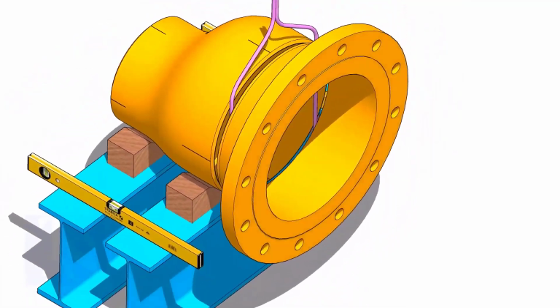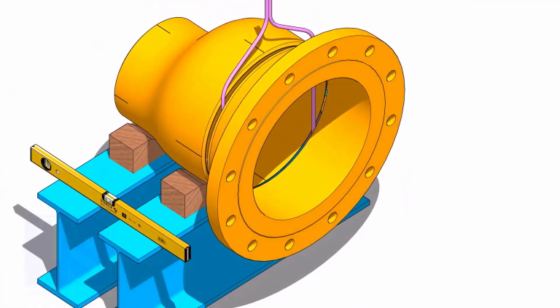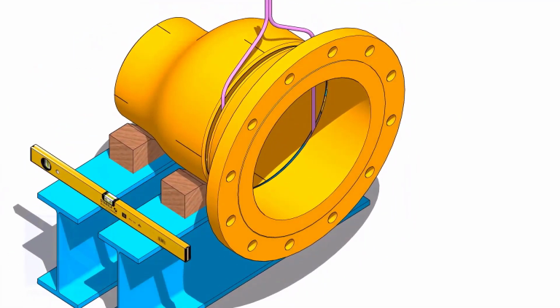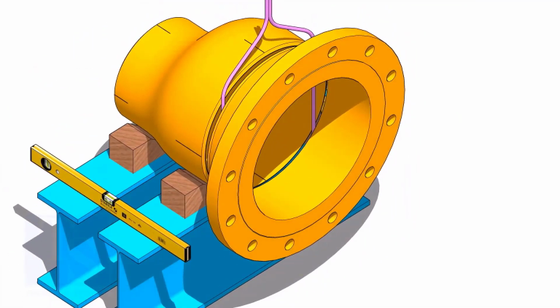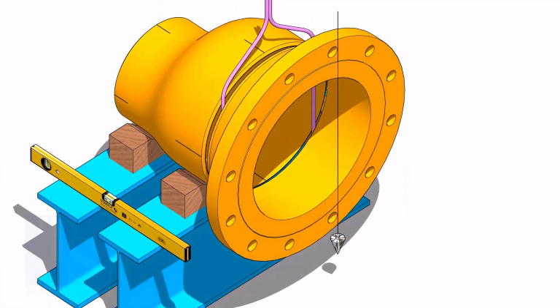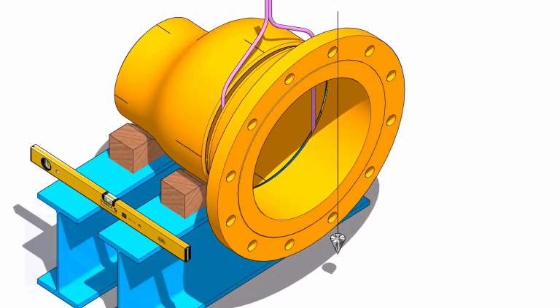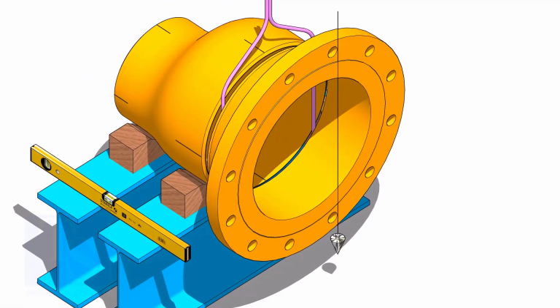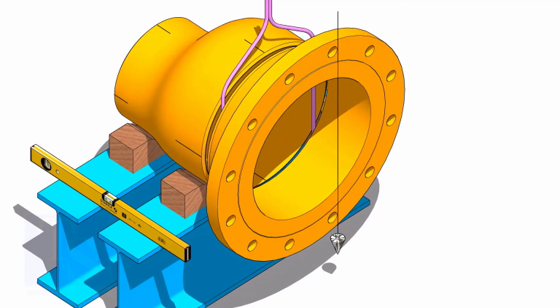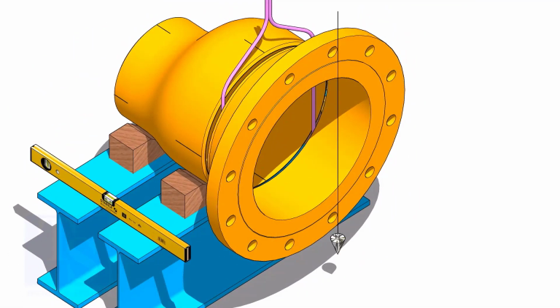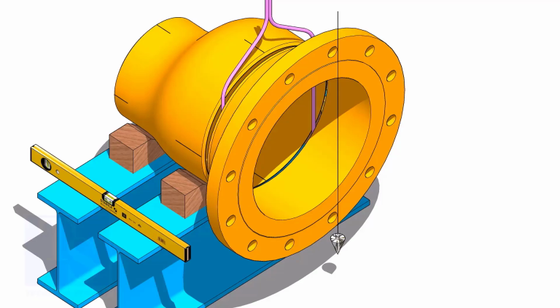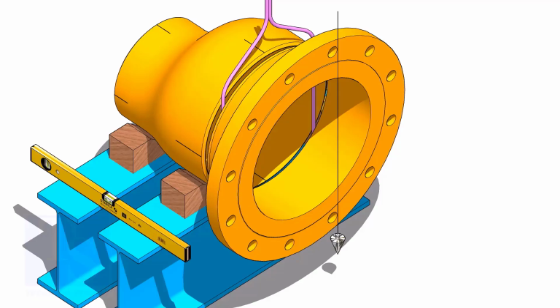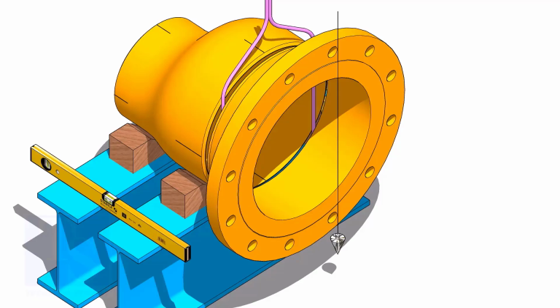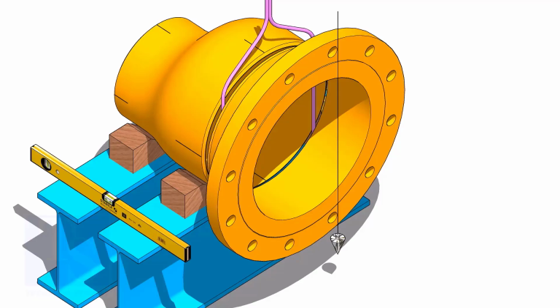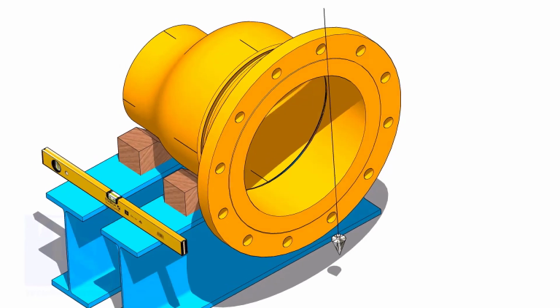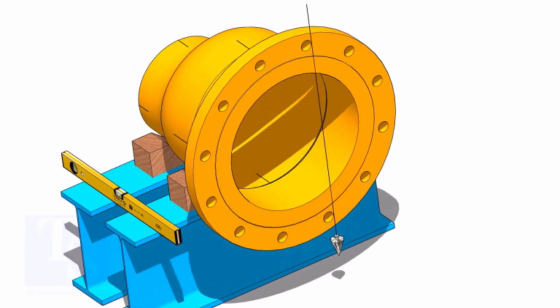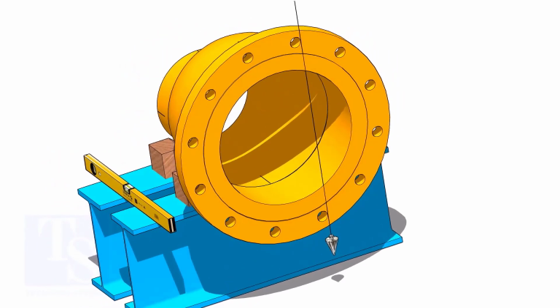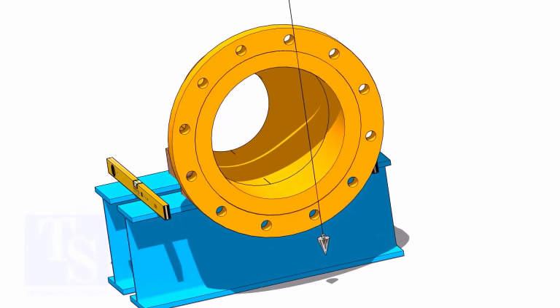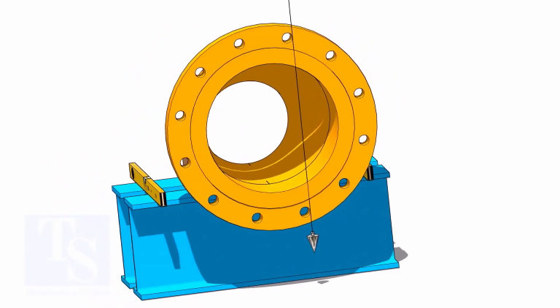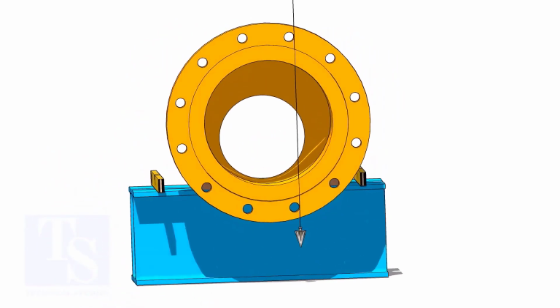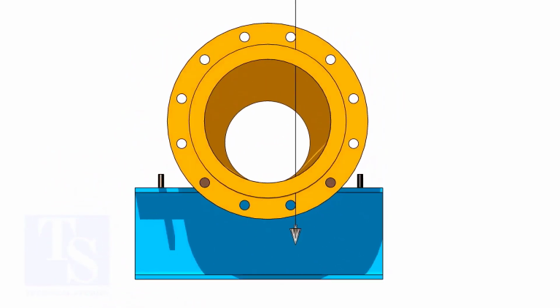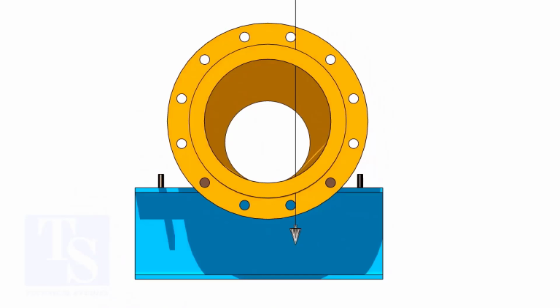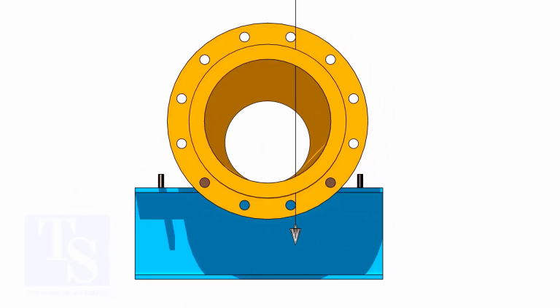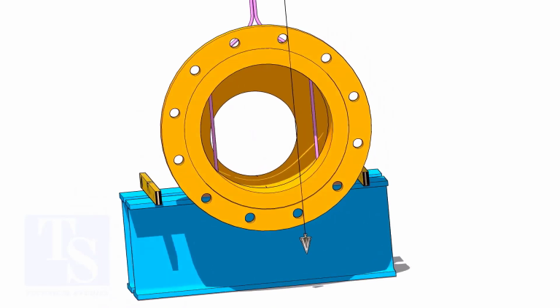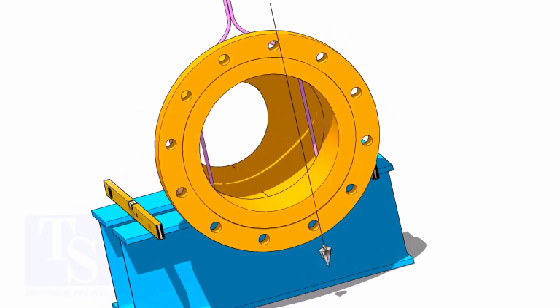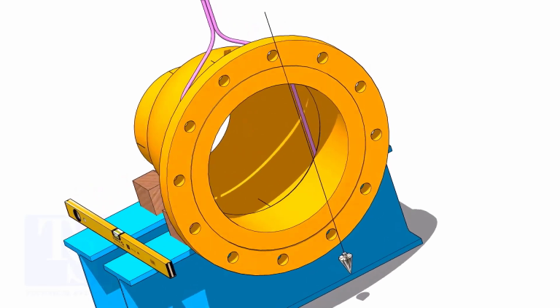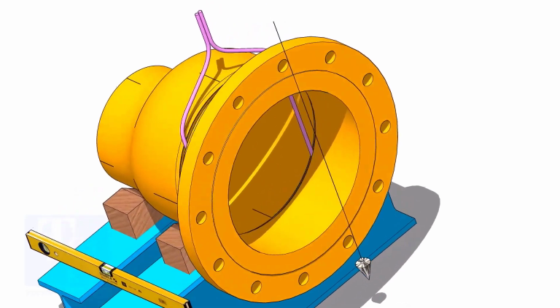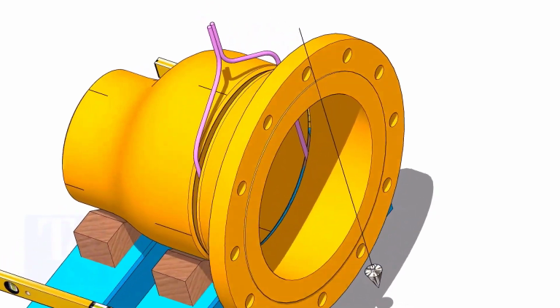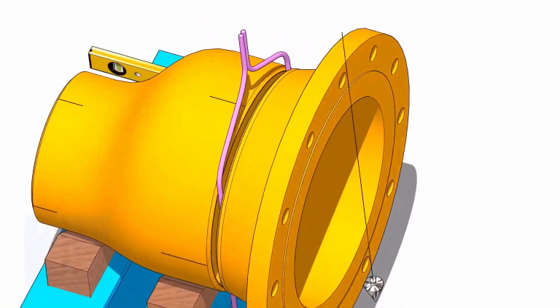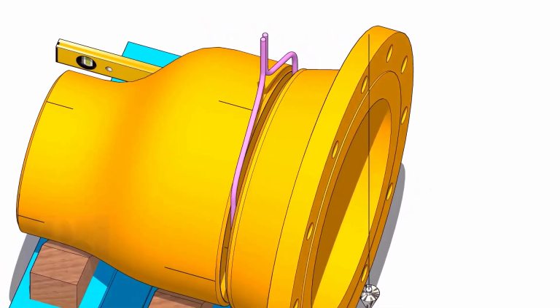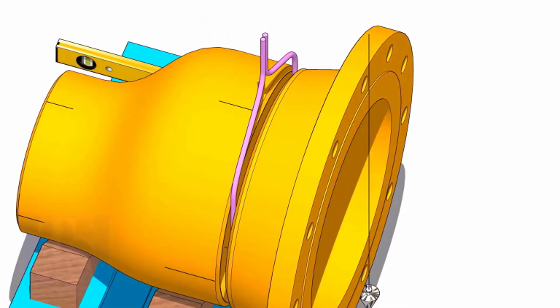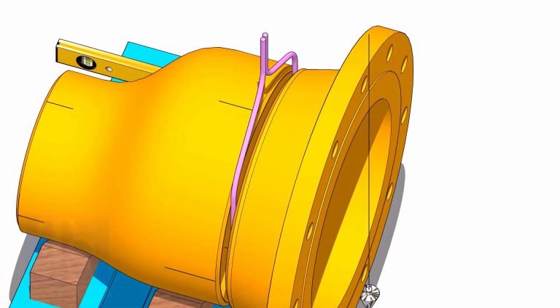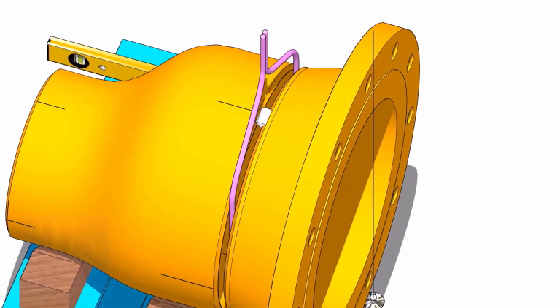Put the flange in the gap rod. Arrange proper supports below the flange. Plumb the flange through the holes as shown. Tack weld on the top side of the joint.